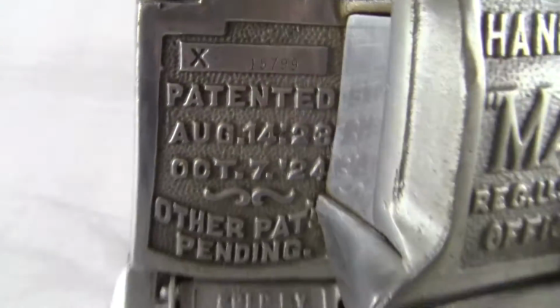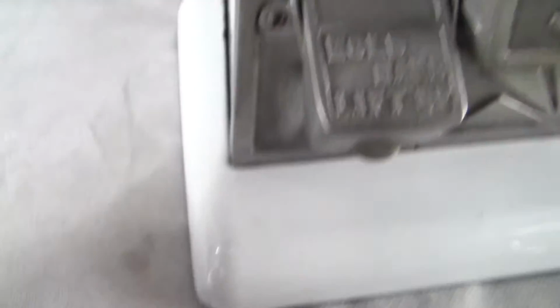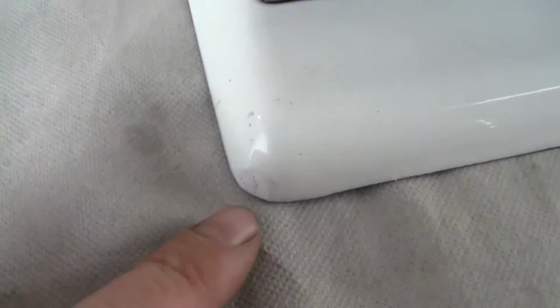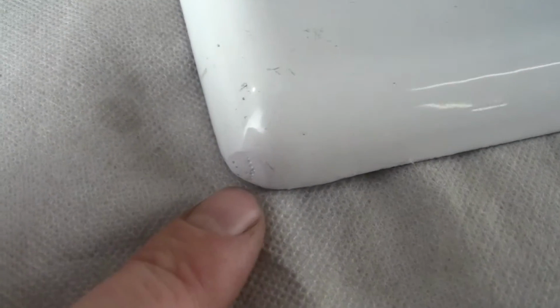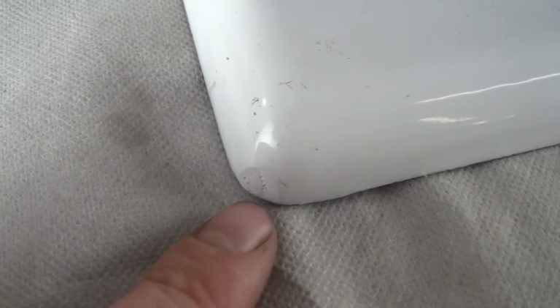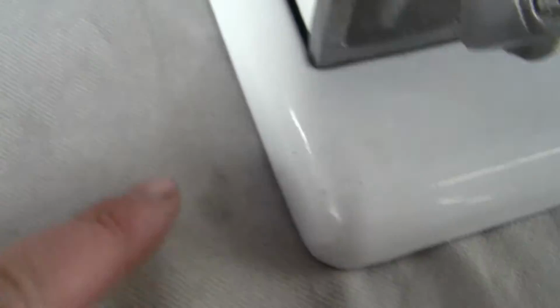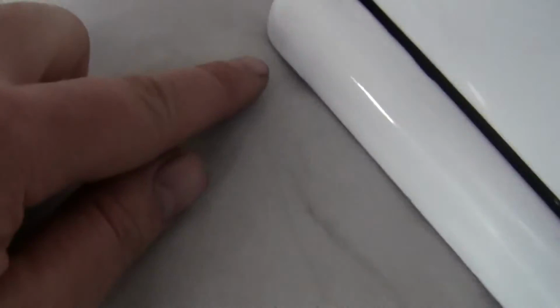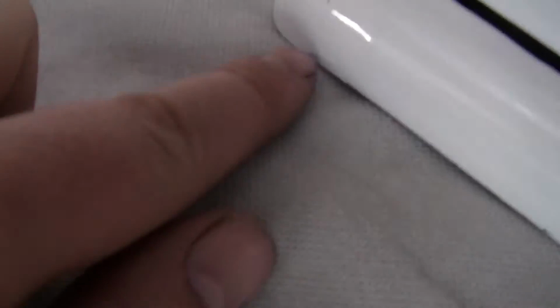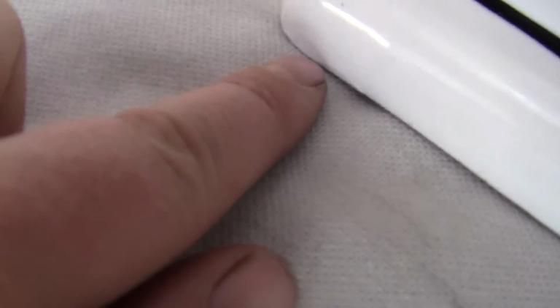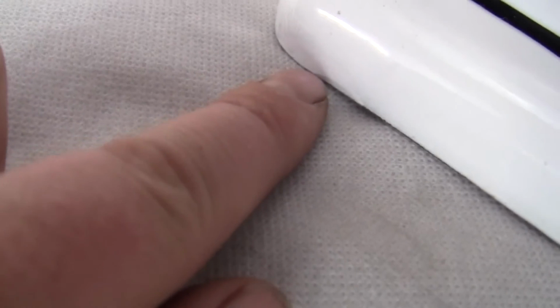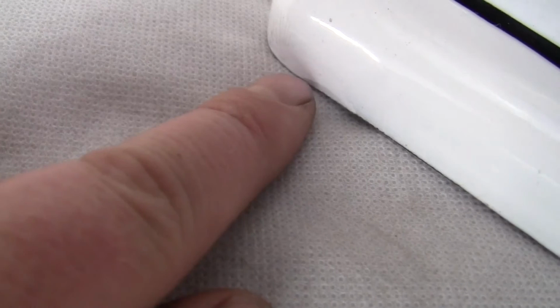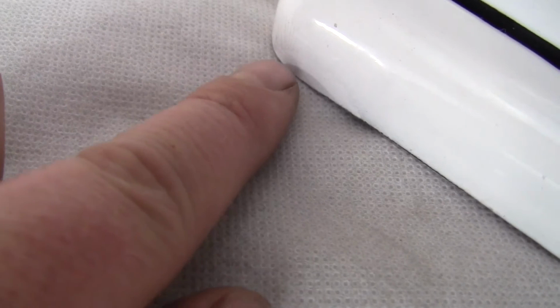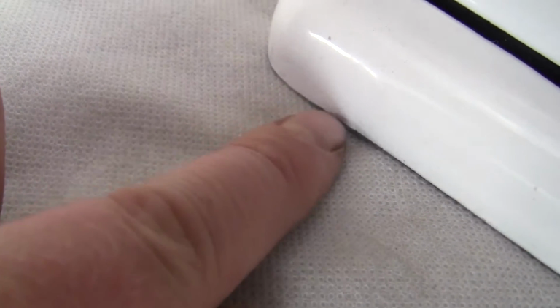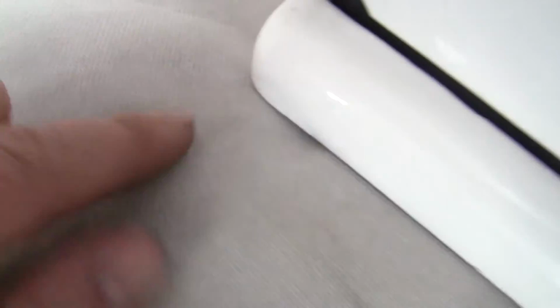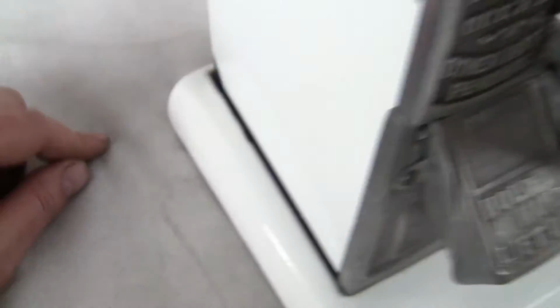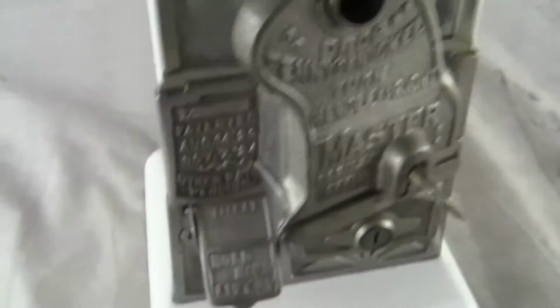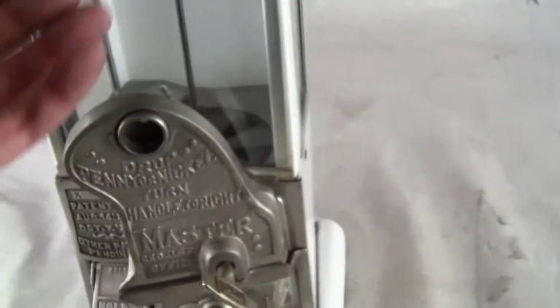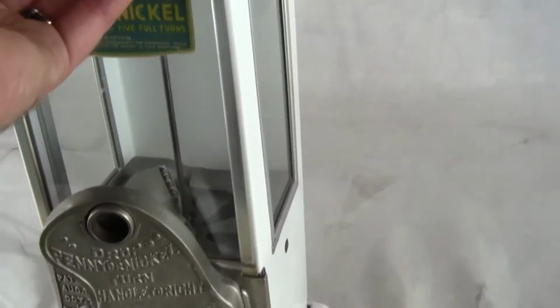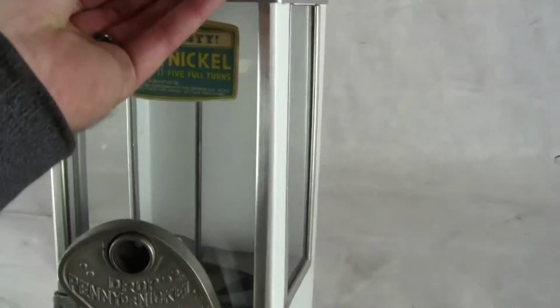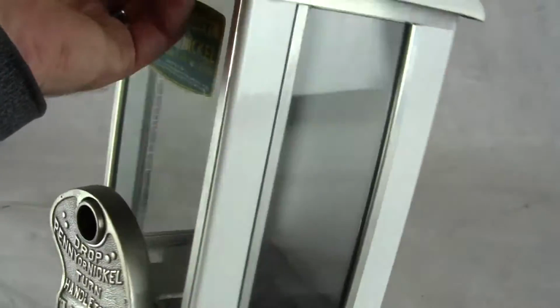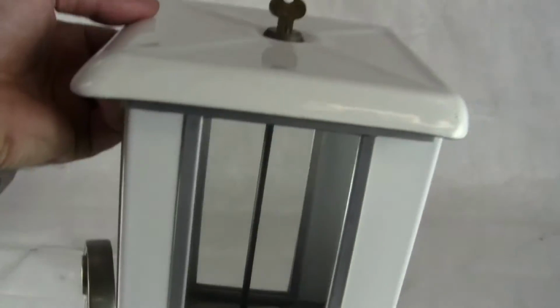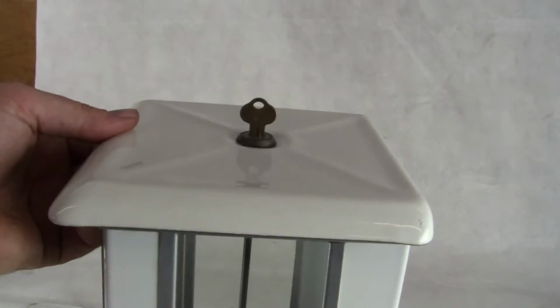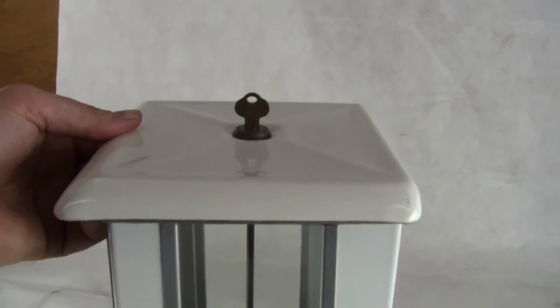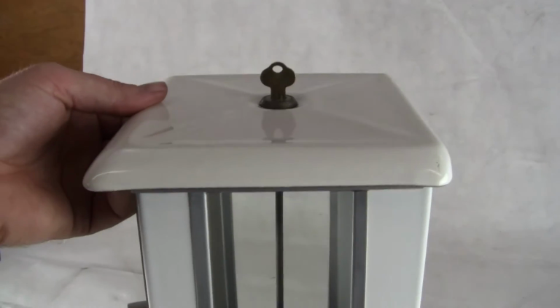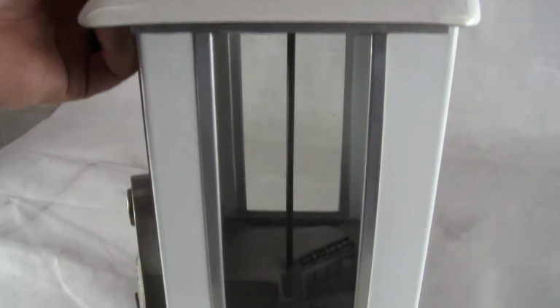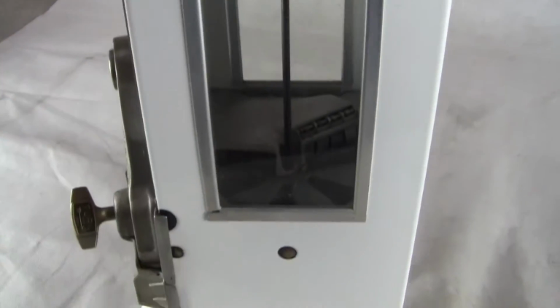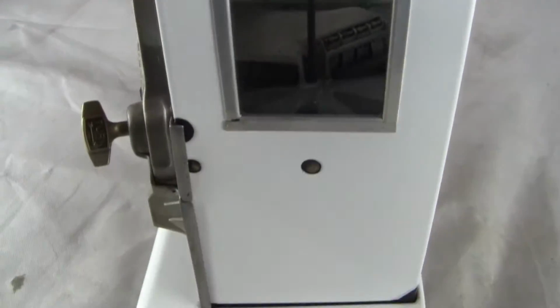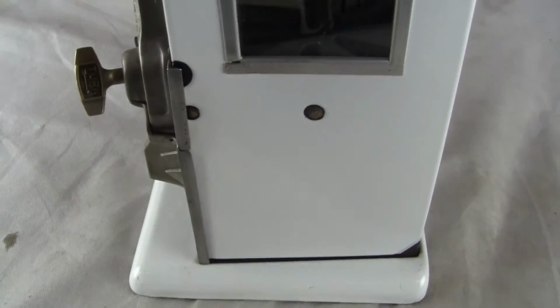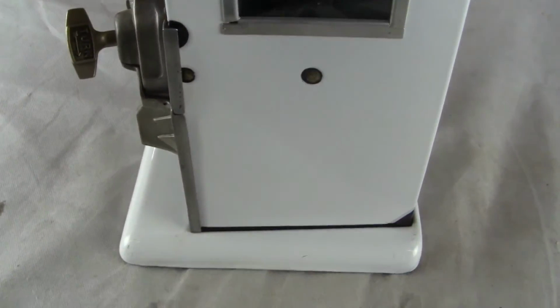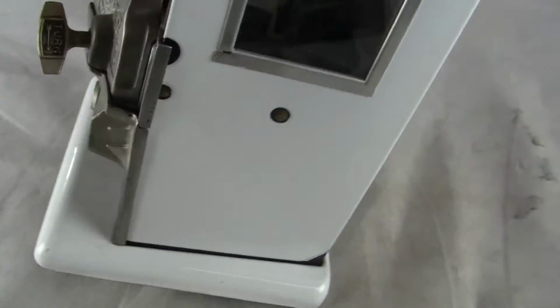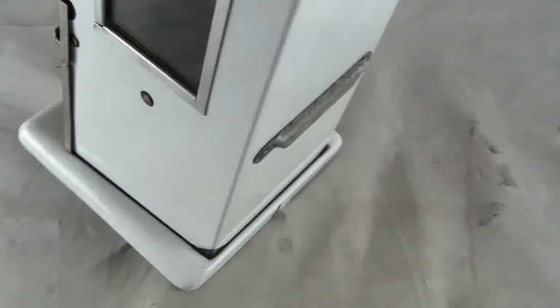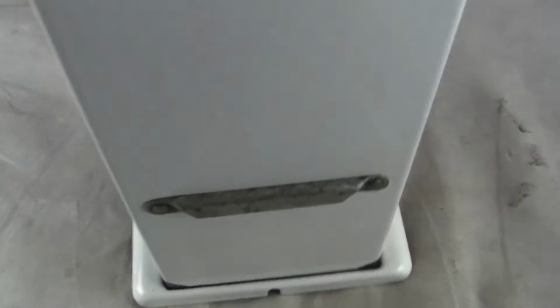Excellent condition. There's been a little bit of white touch-up right here, and a little spot back here that you can barely even see. It's just an excellent match job. Comes with a key — one key fits both locks. Original locks, no other chips in the cabinet.